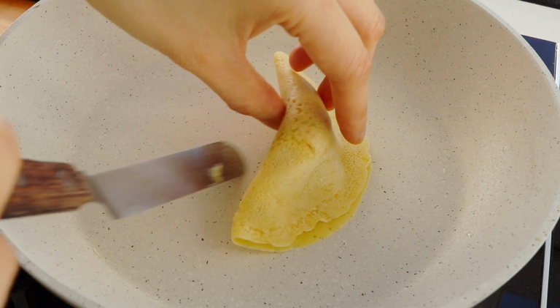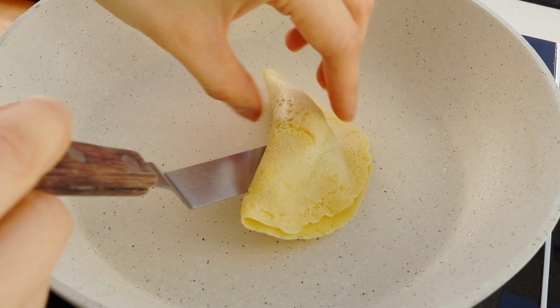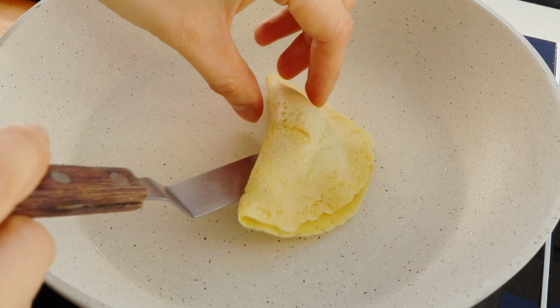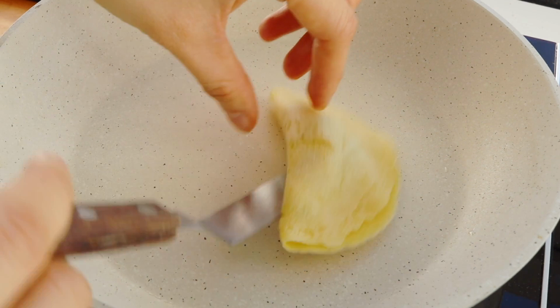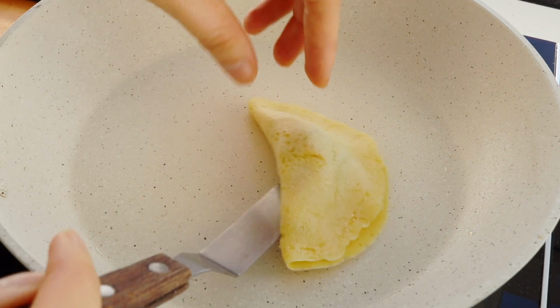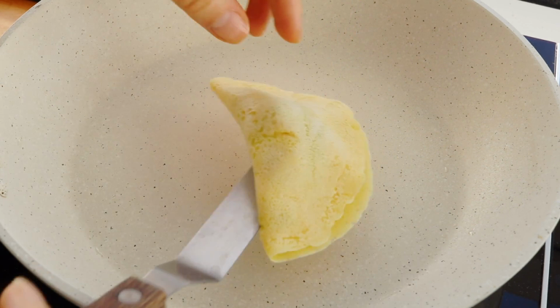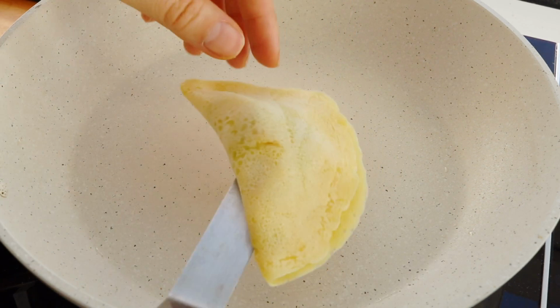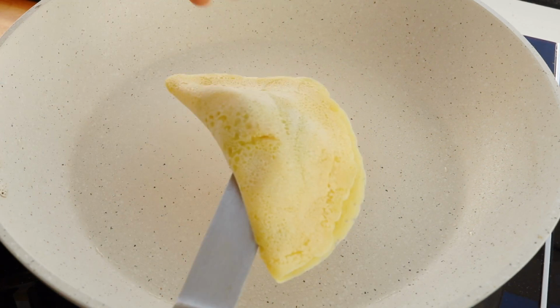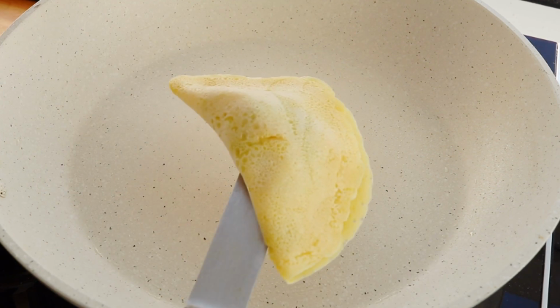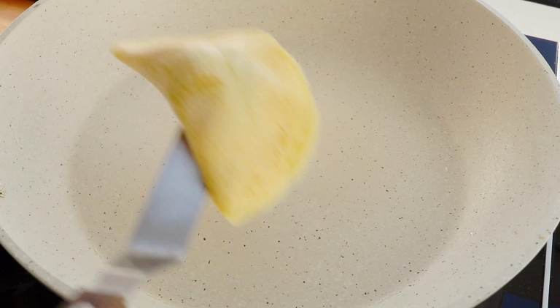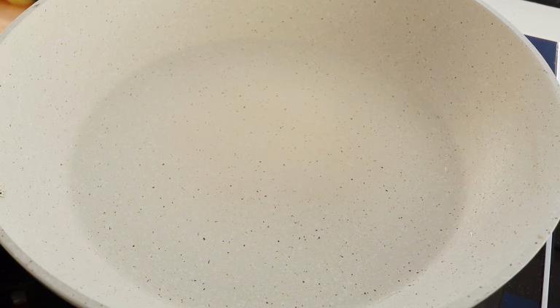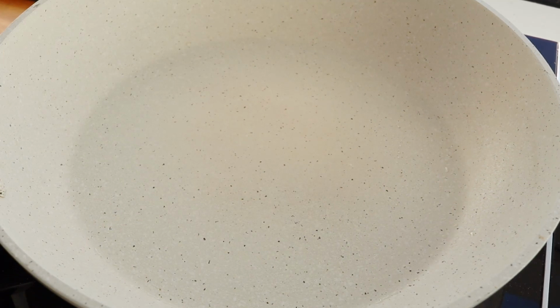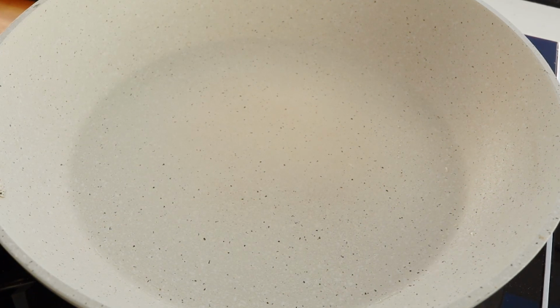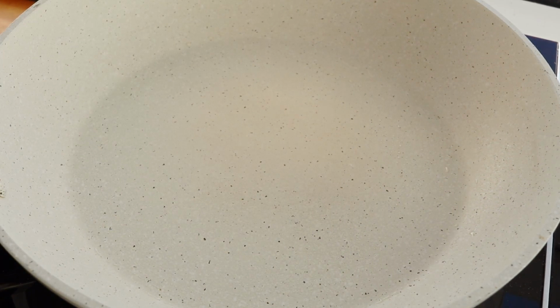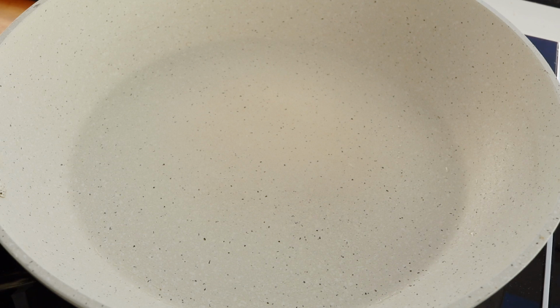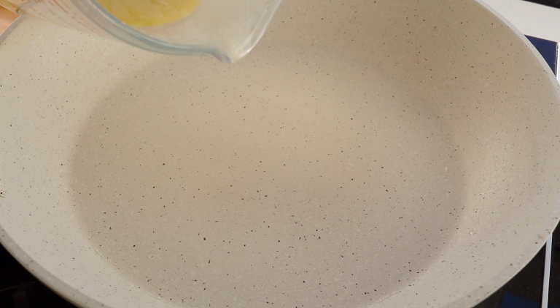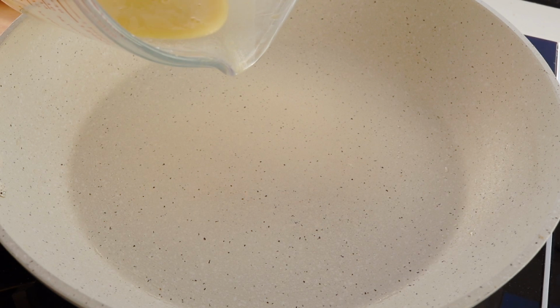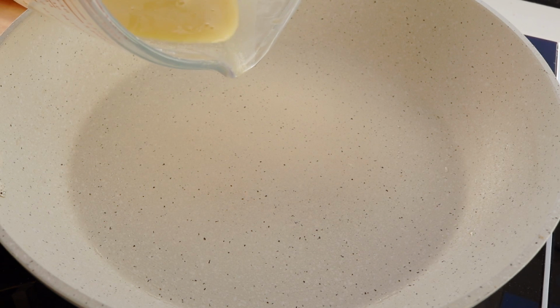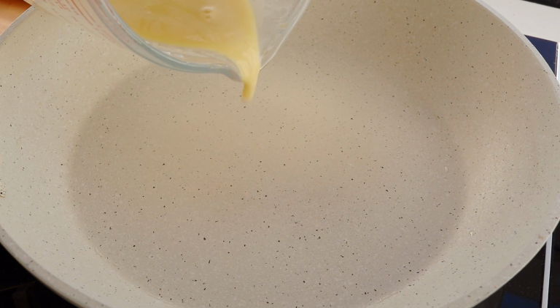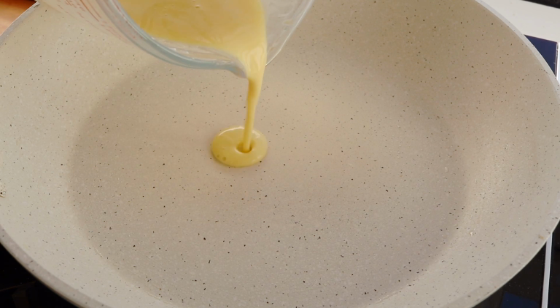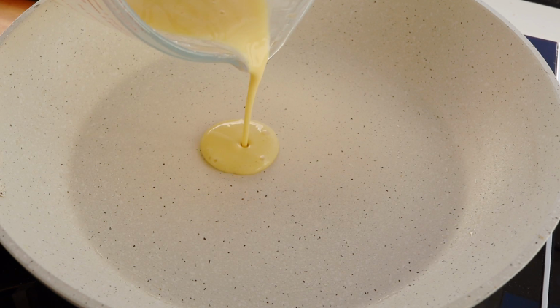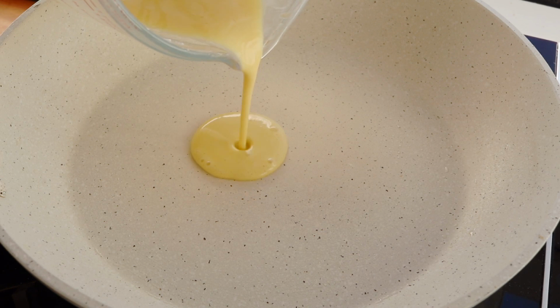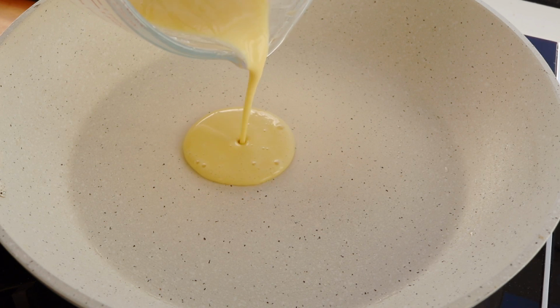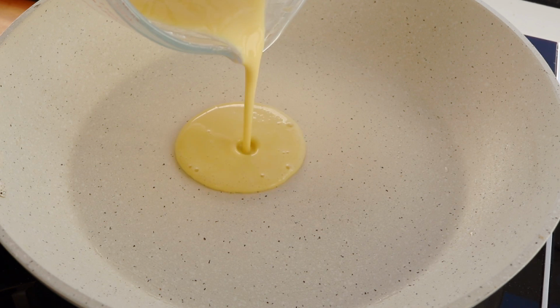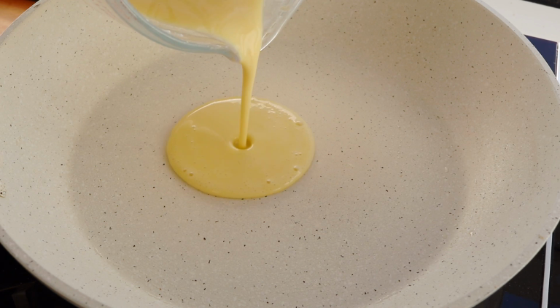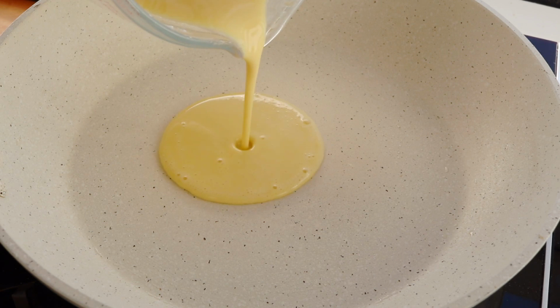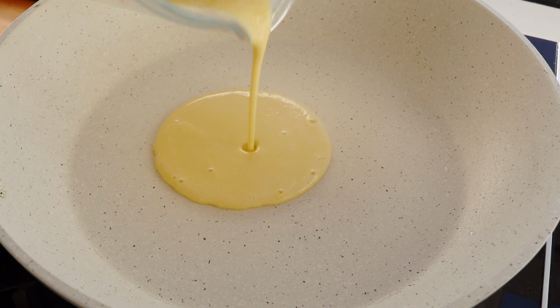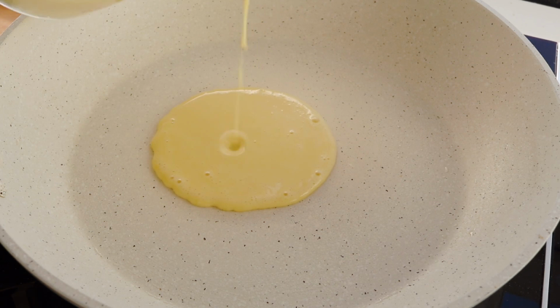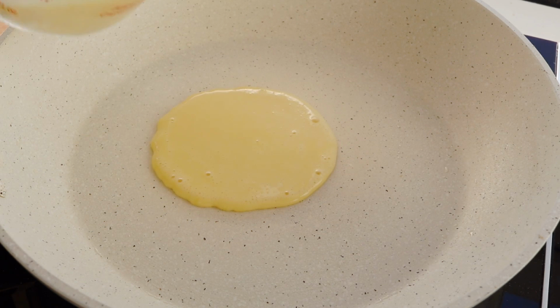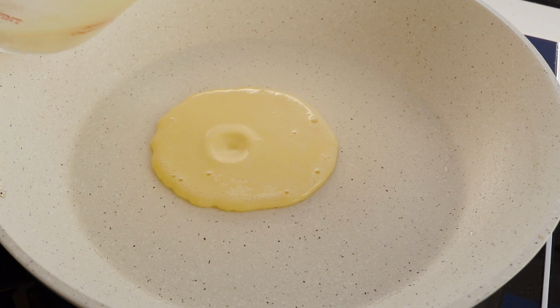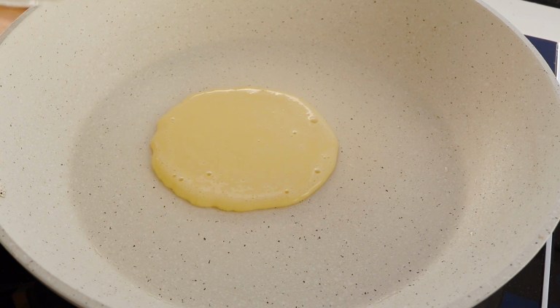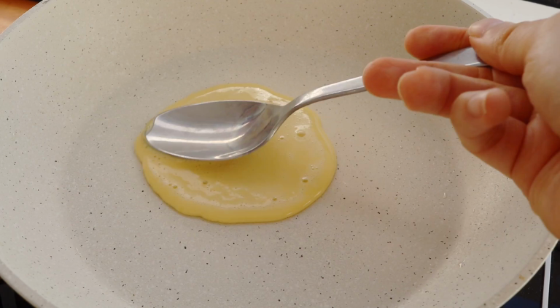Keep in mind that this is a dry pan and it only takes about 15 to 20 seconds before you can see that the crepe is completely cooked.